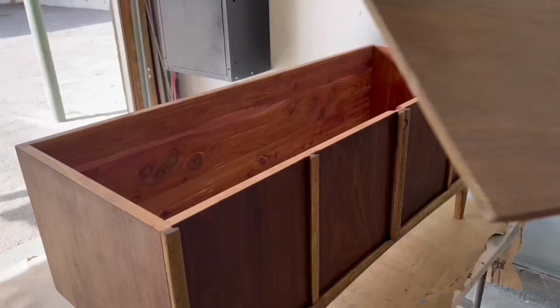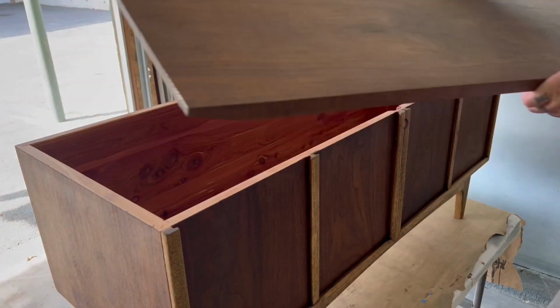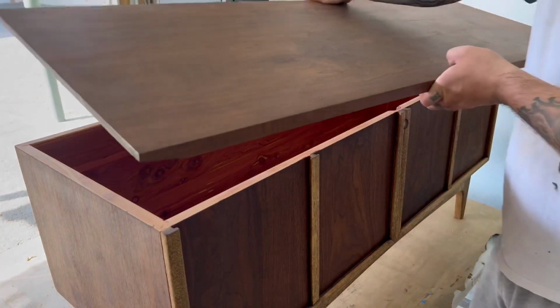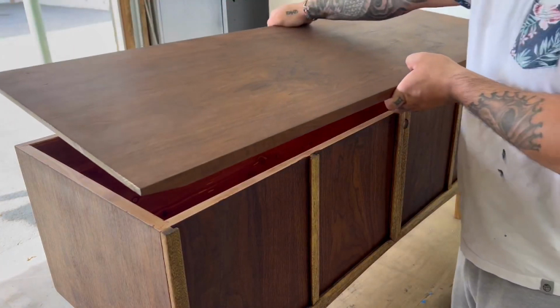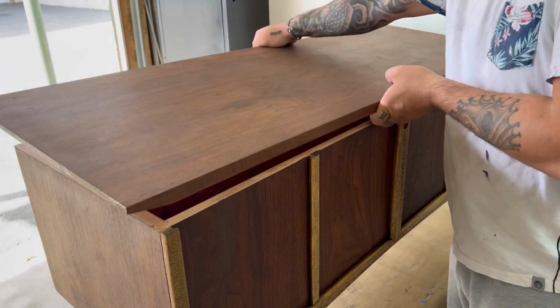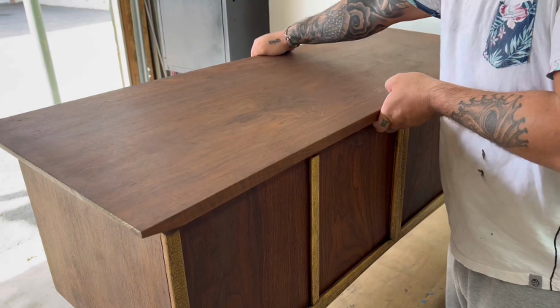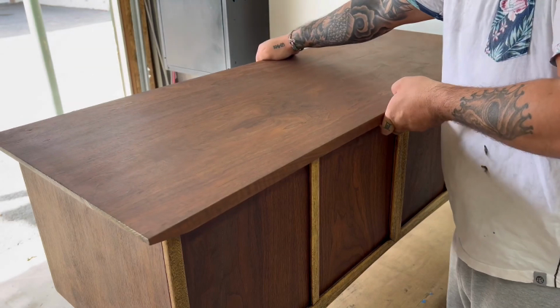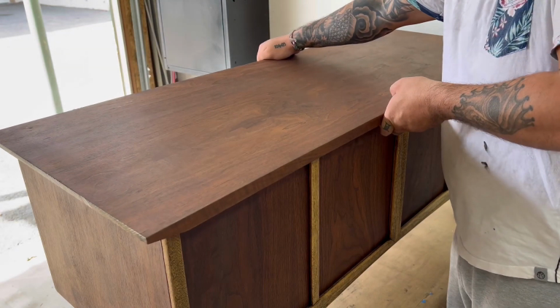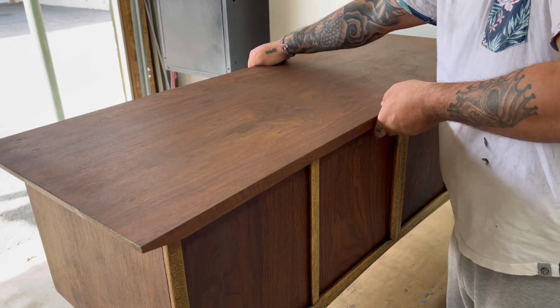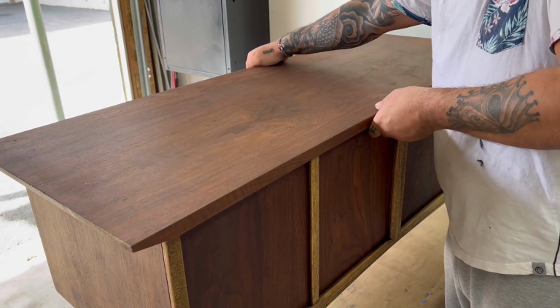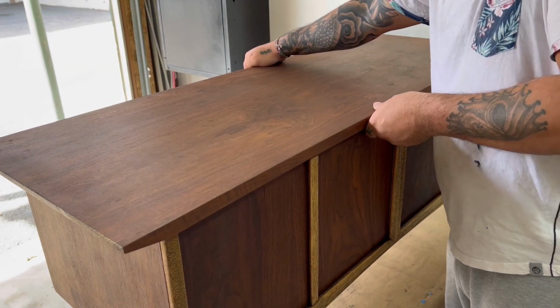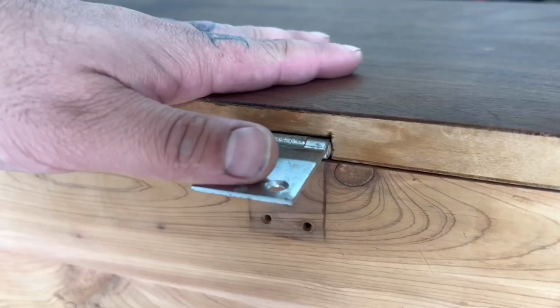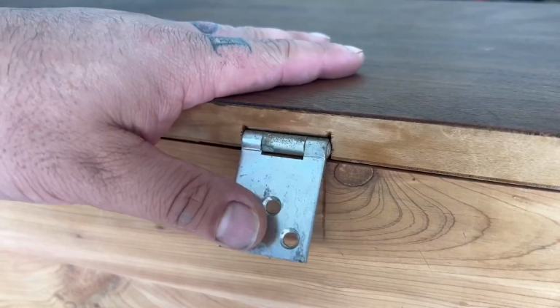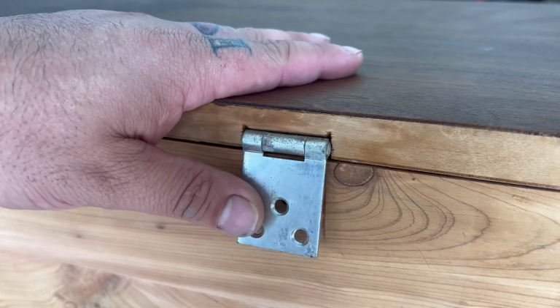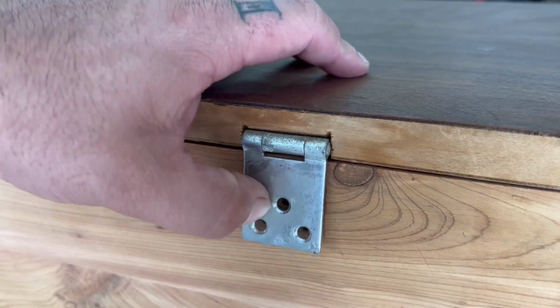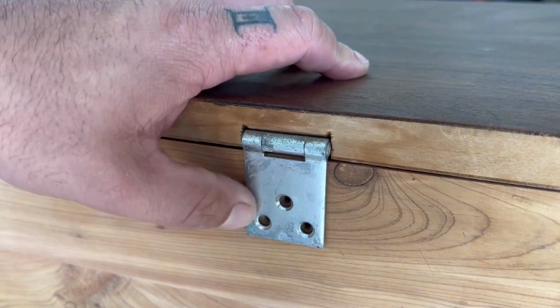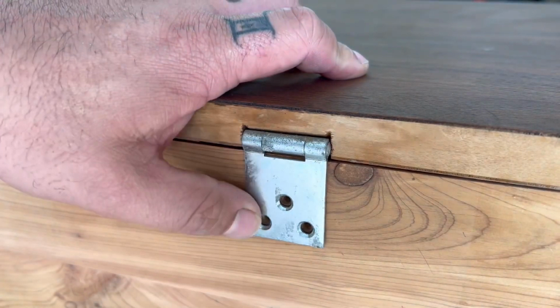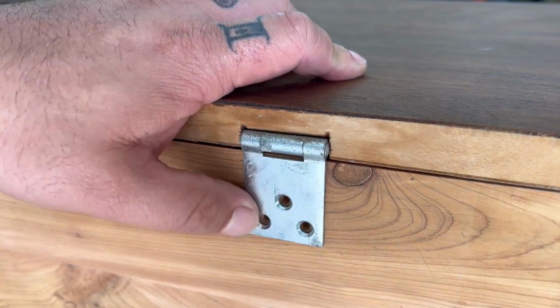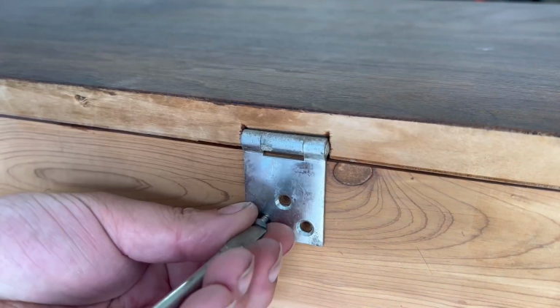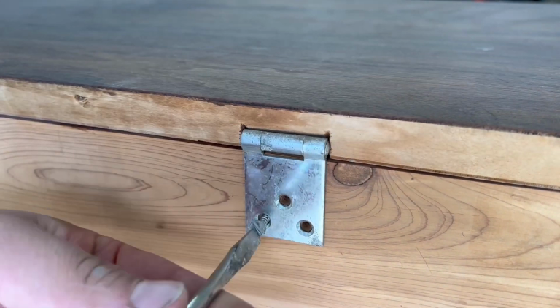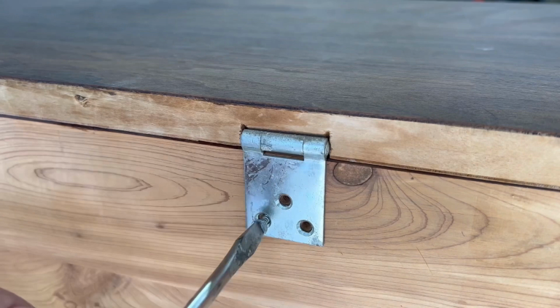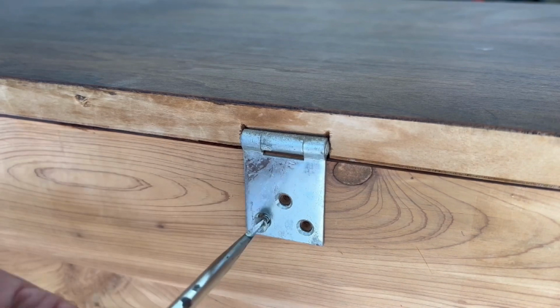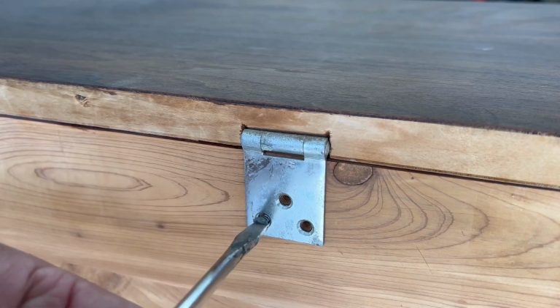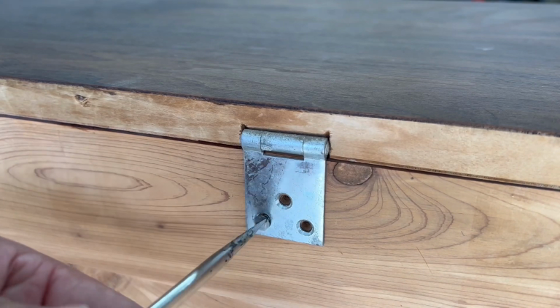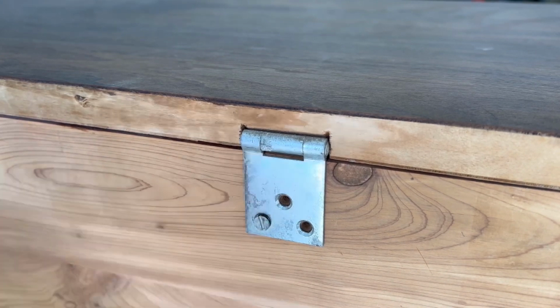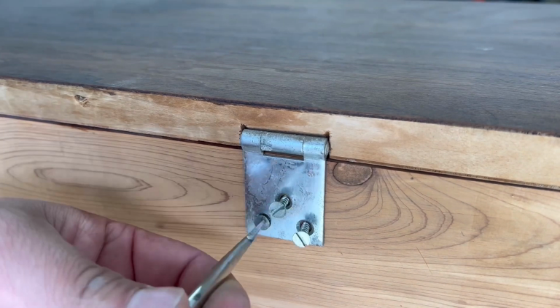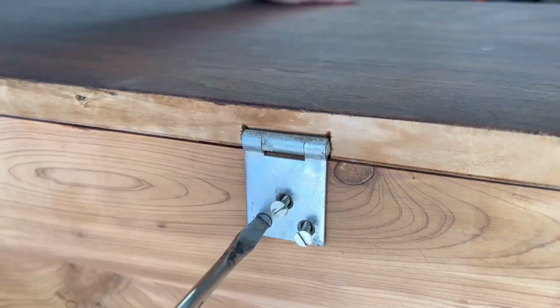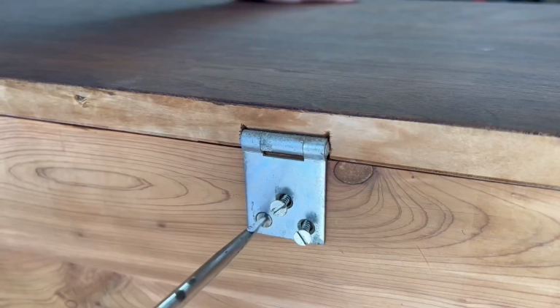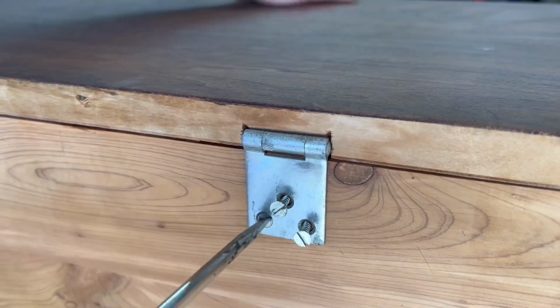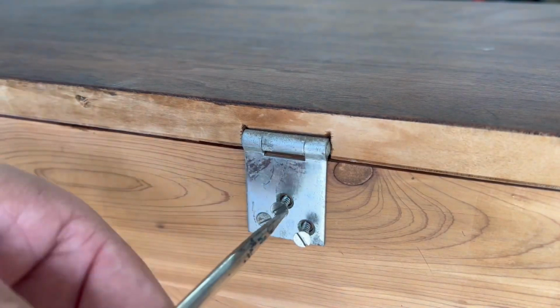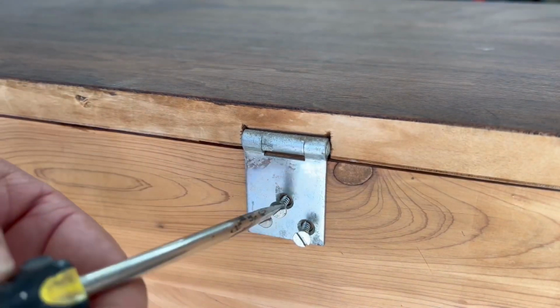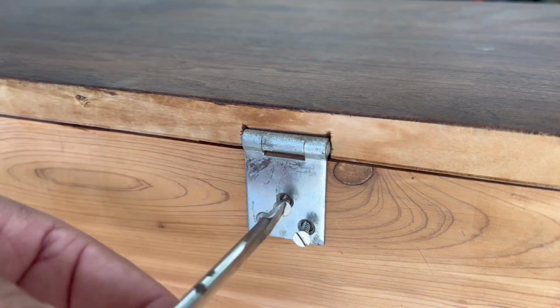I didn't show it in the video, but I did trim off about an eighth inch on each side of the top because it had some veneer chip-out that looked unrepairable — by just doing that, you'll never even notice.